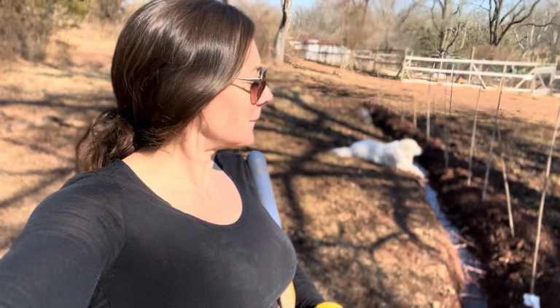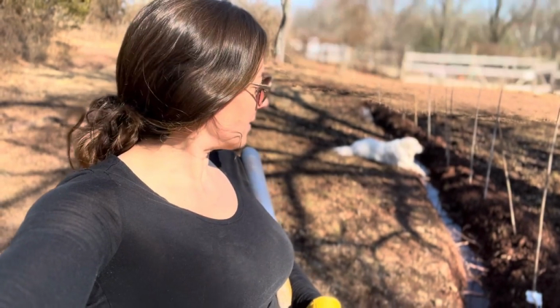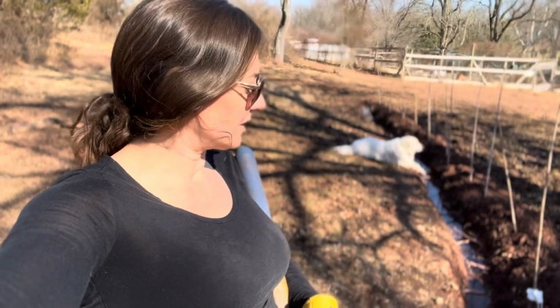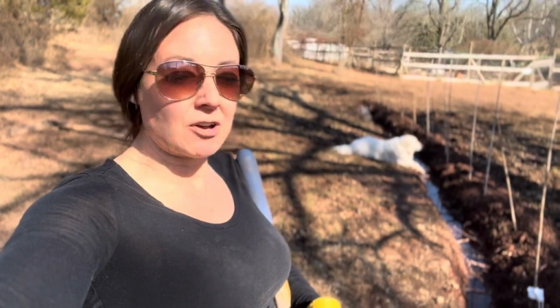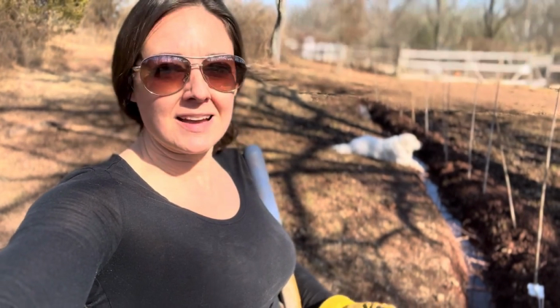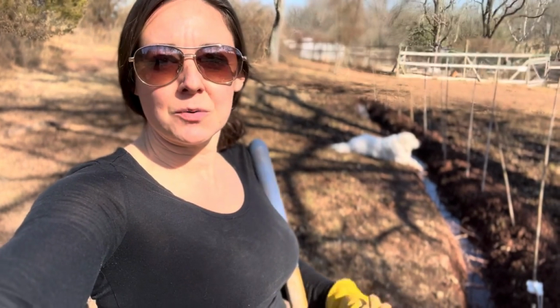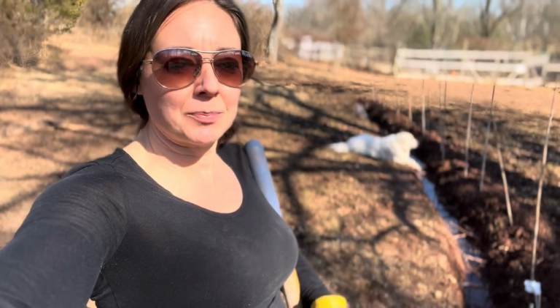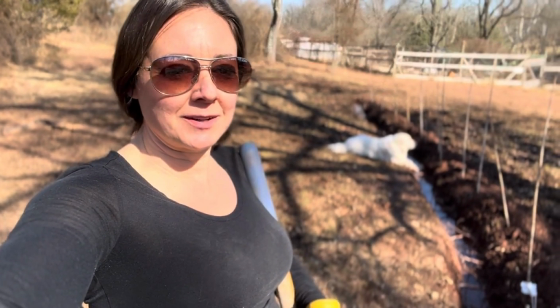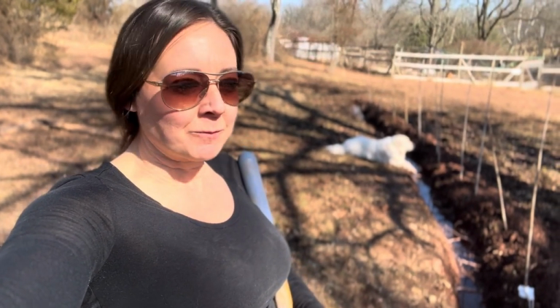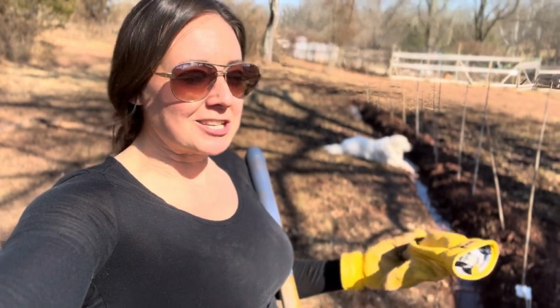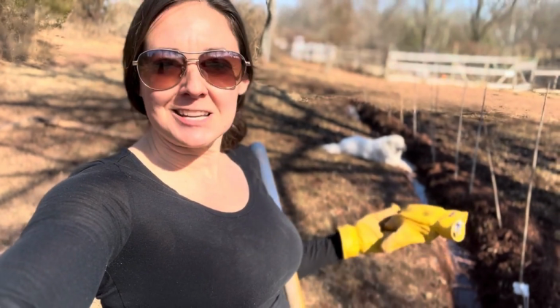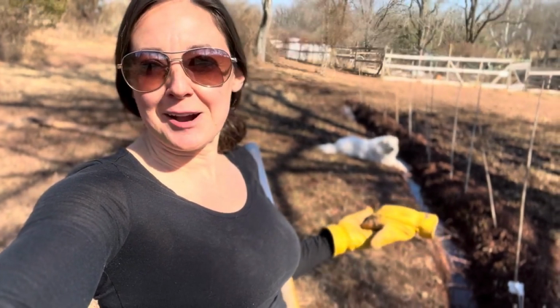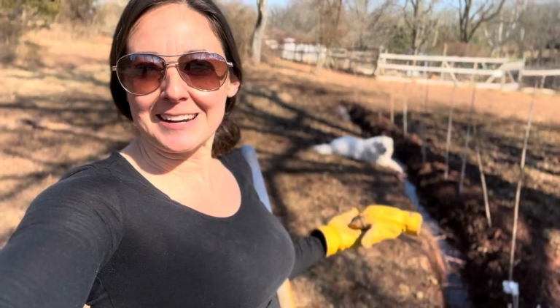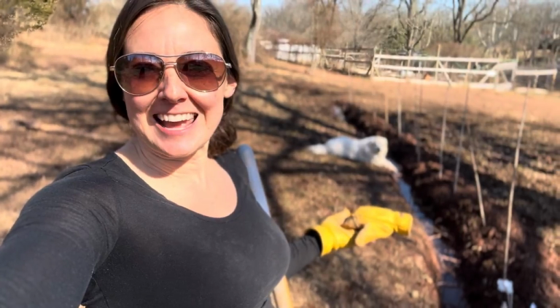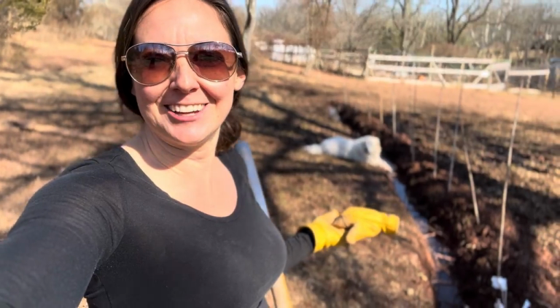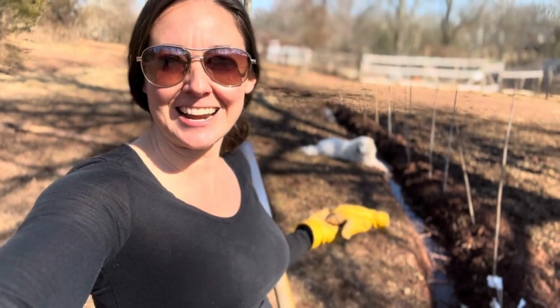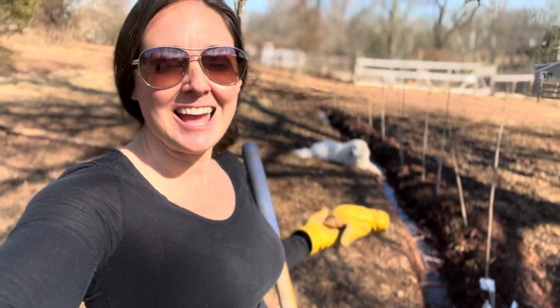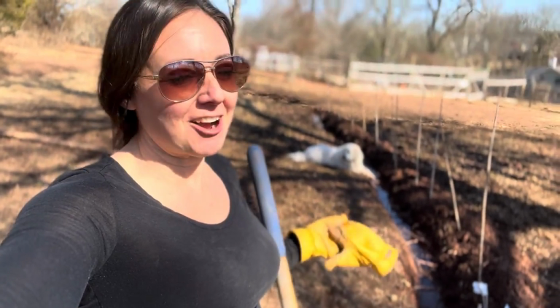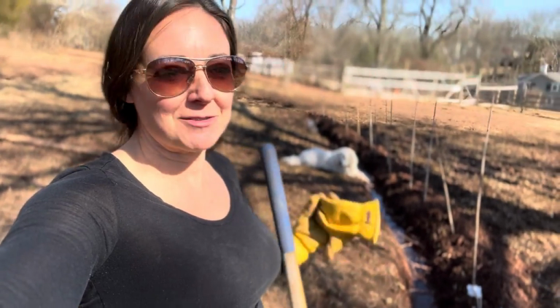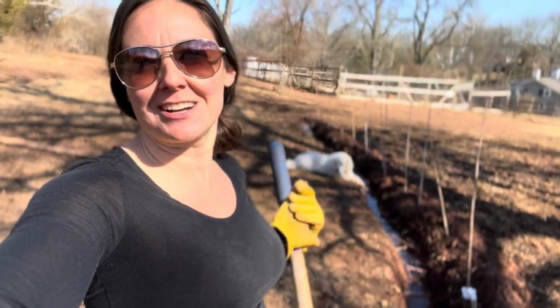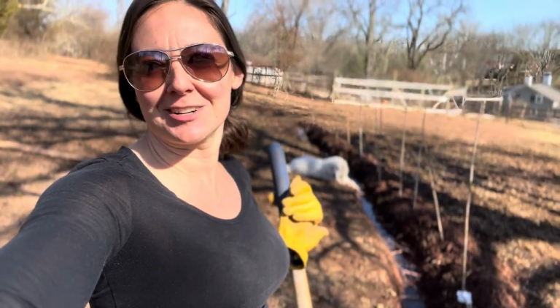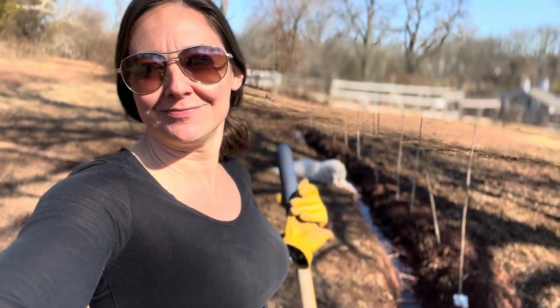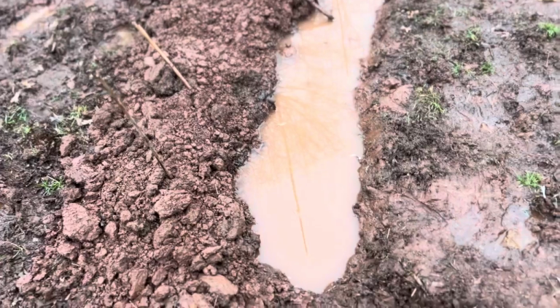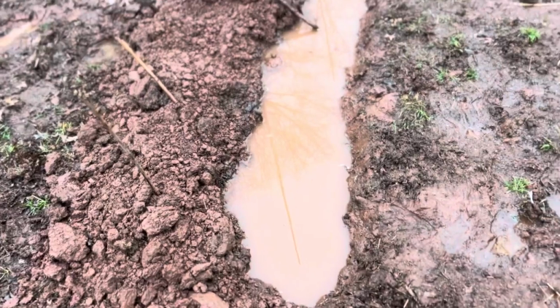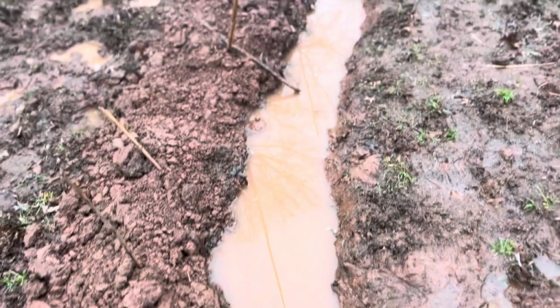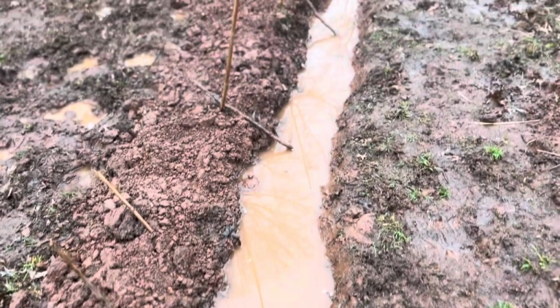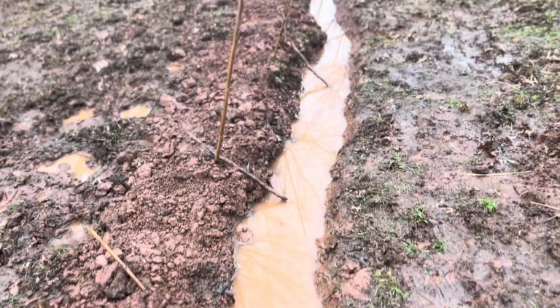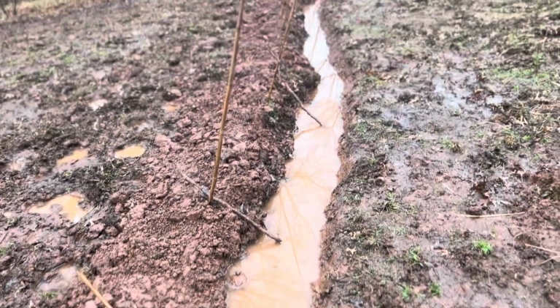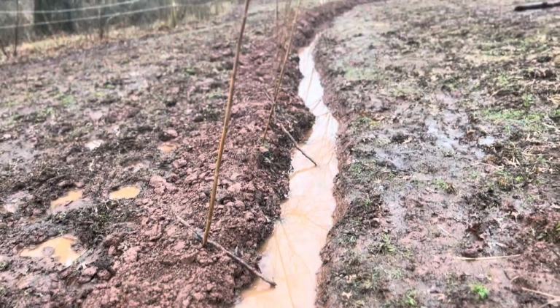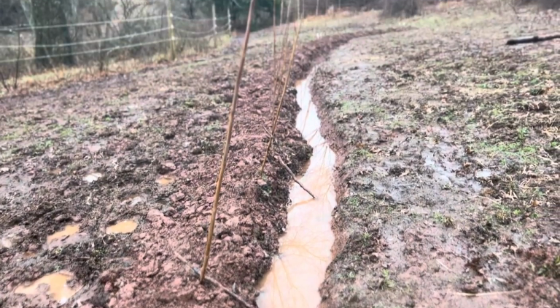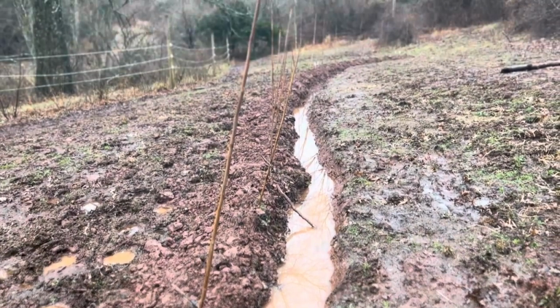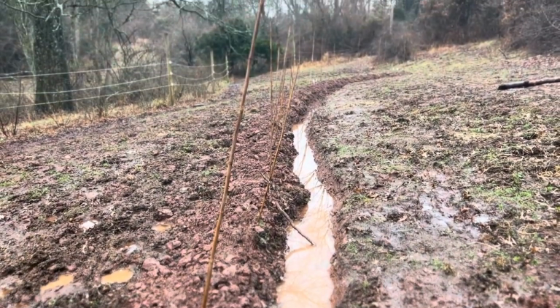Coming out here with the shovel, yeah, it's a lot of work, but I just get to skip my cardio workout today, right? Honestly, I wish I would have done it sooner. We had our first rainfall — look at that.